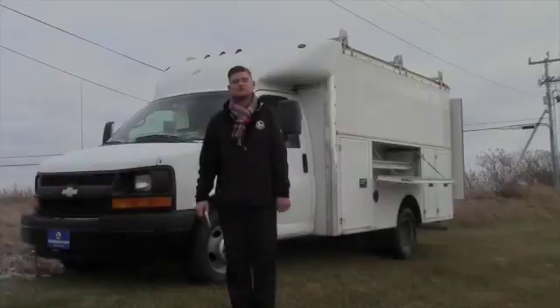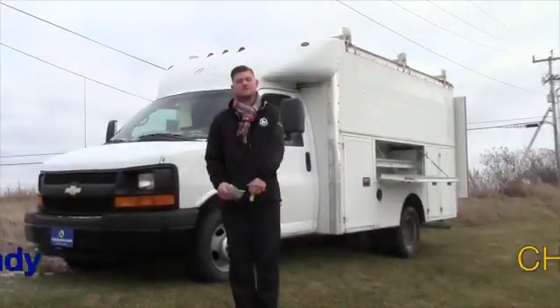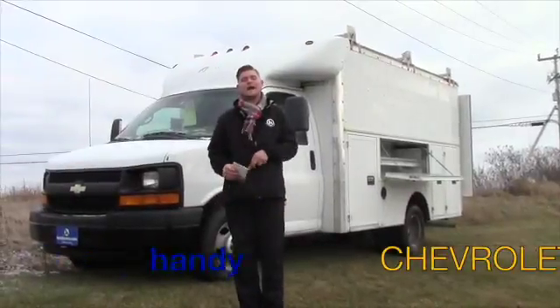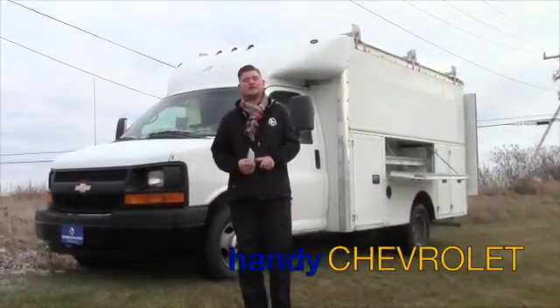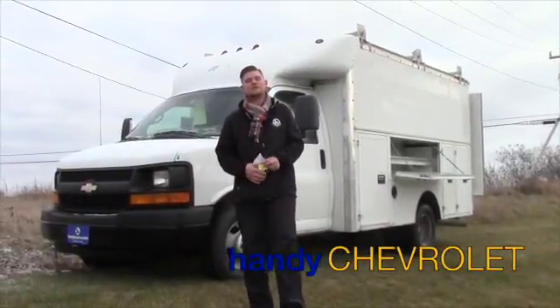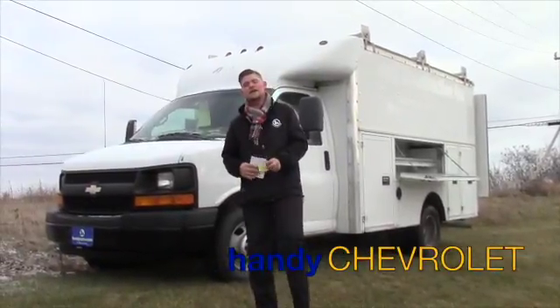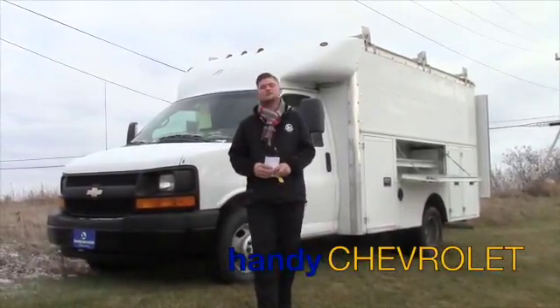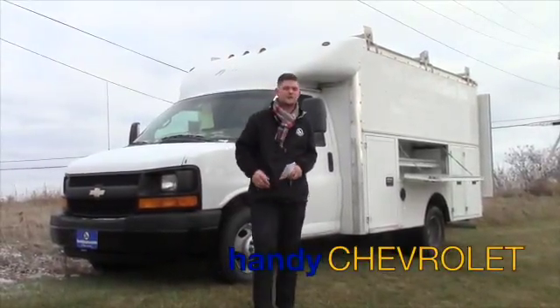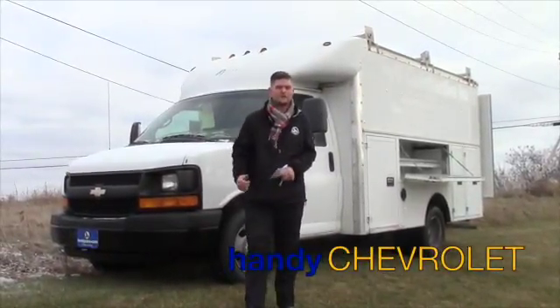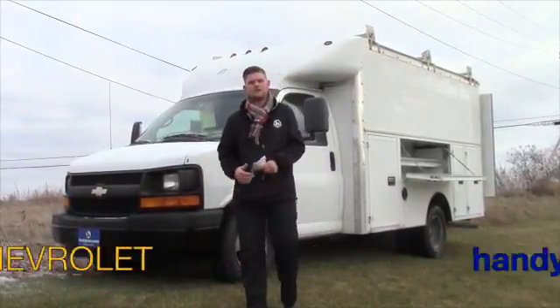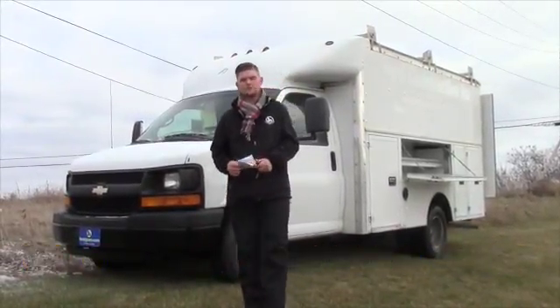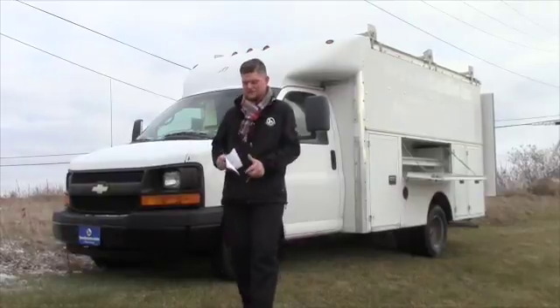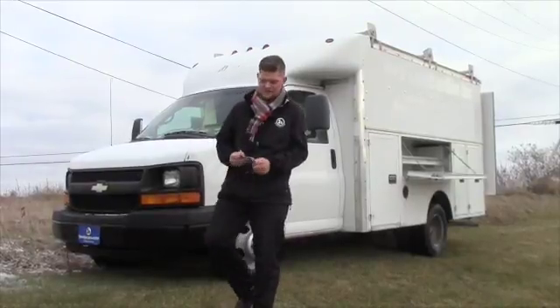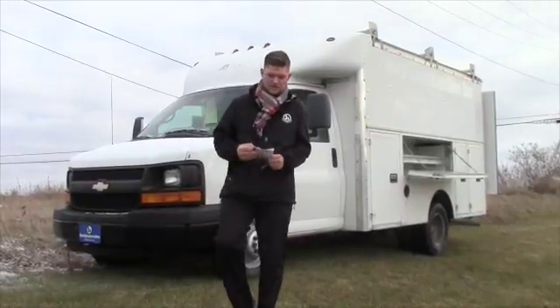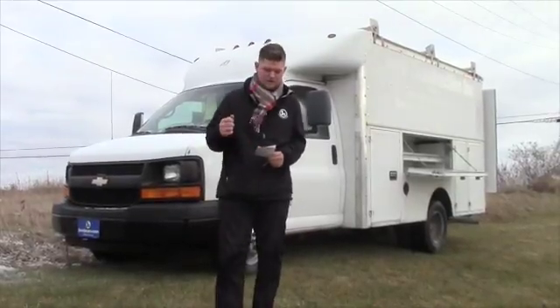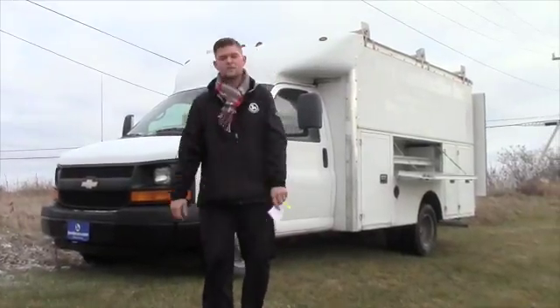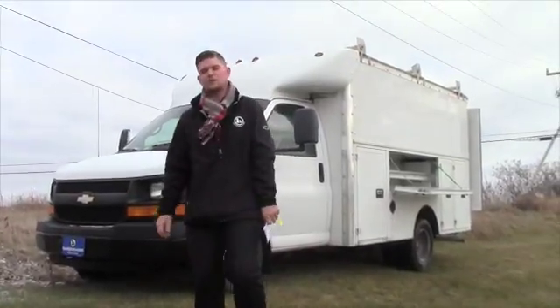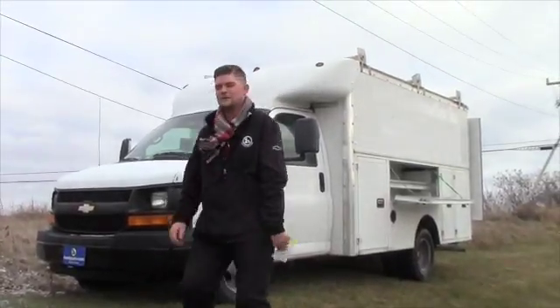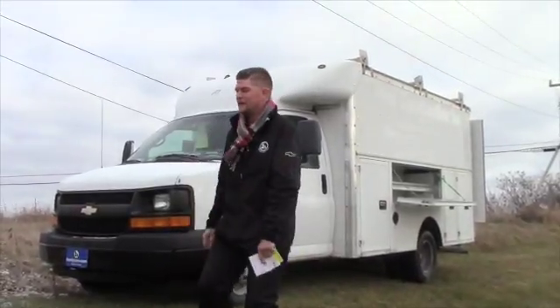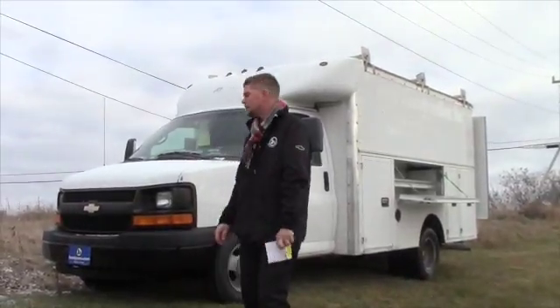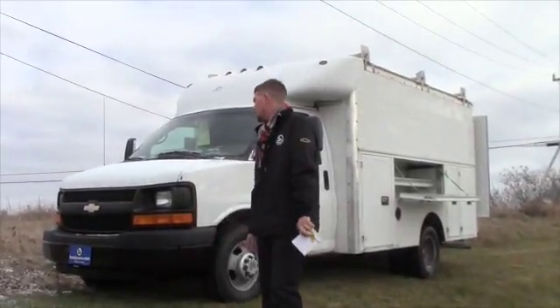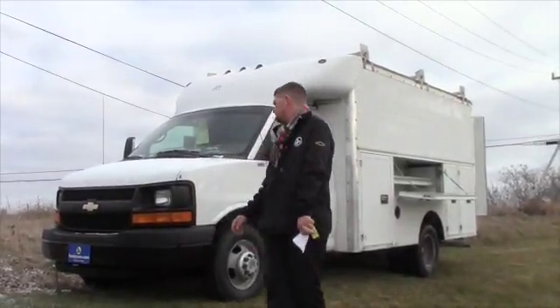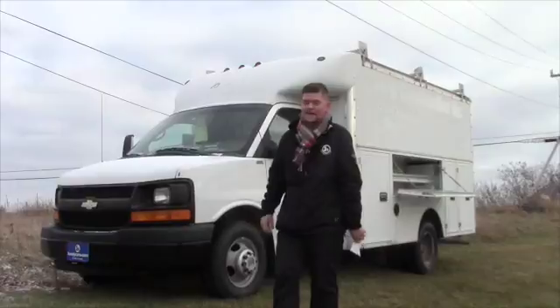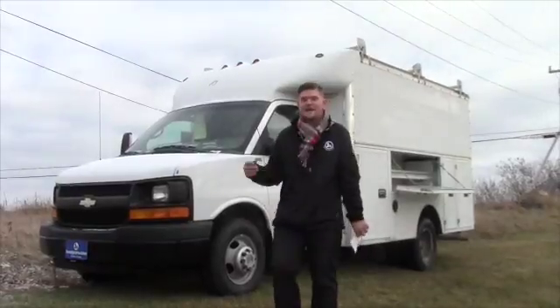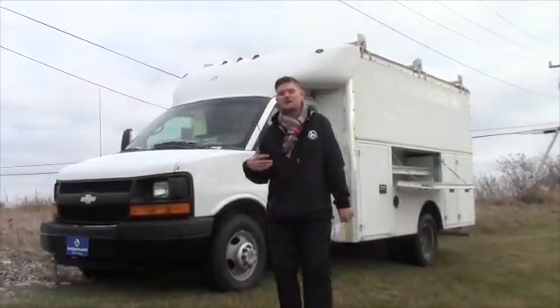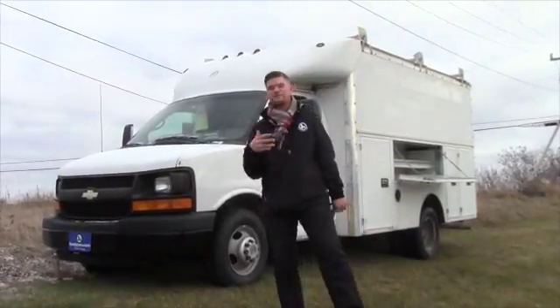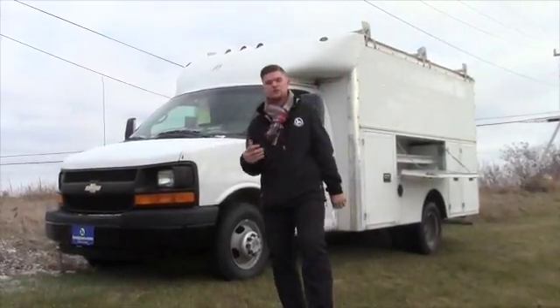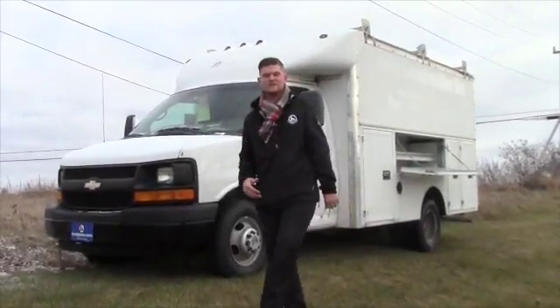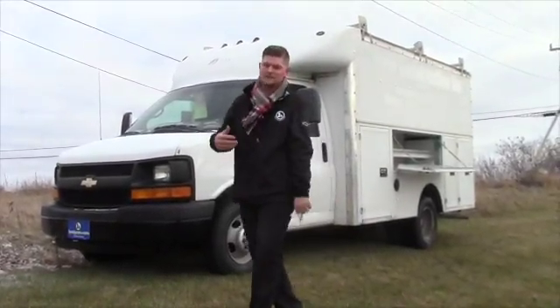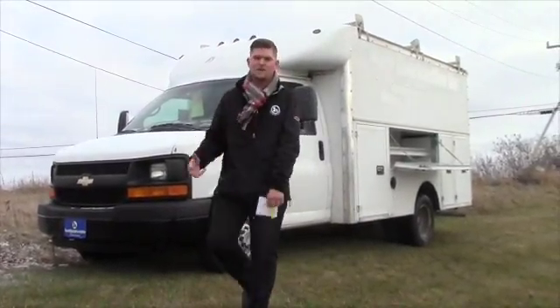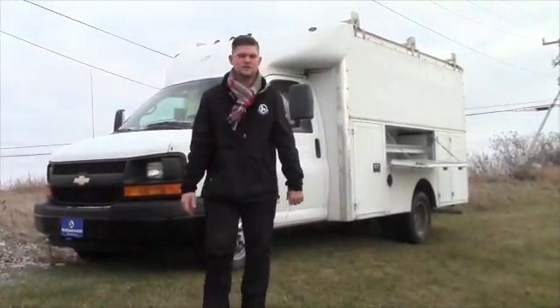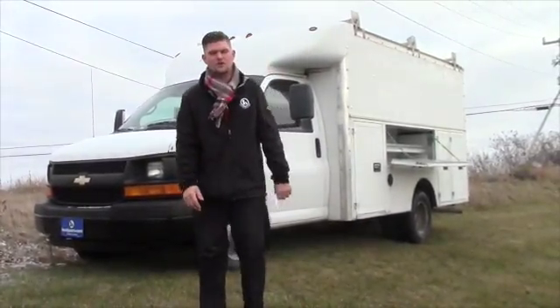Hey Jeremy, this is Matt from Handy Chevrolet. I just want to thank you for your inquiry on the 2006 Chevrolet Express Cutaway Utility Van. I think it has a lot to offer you and your business and I'd love the opportunity to earn it.